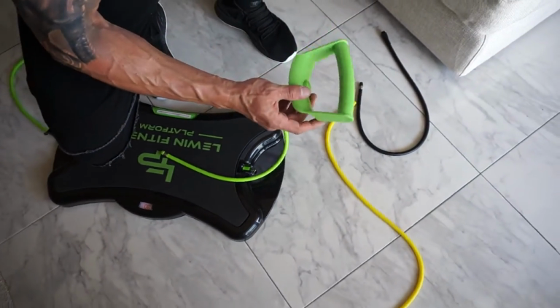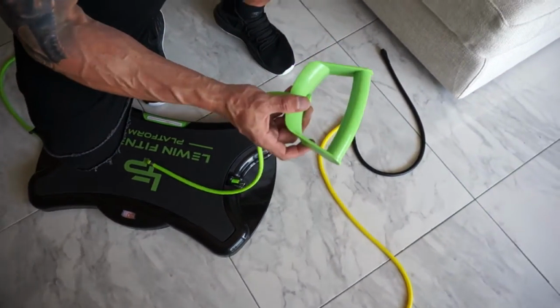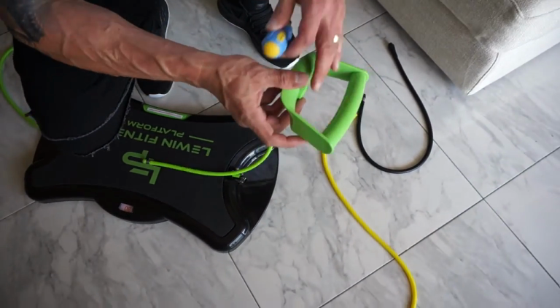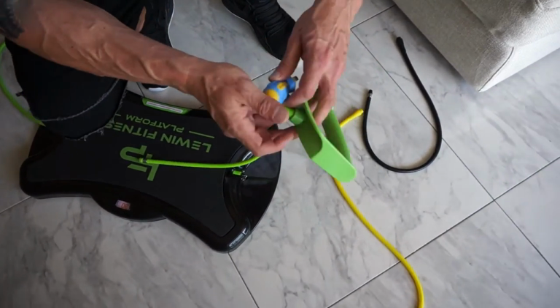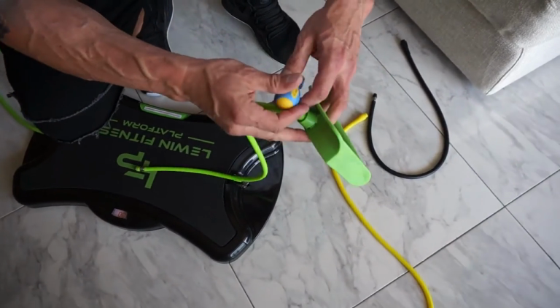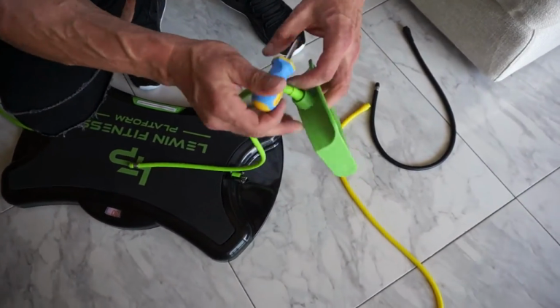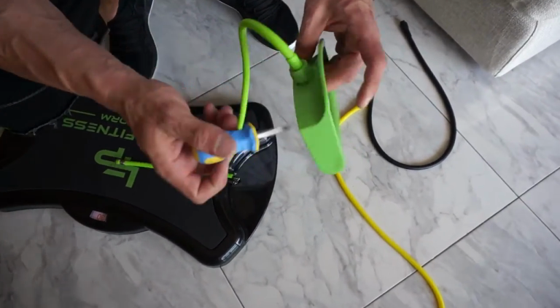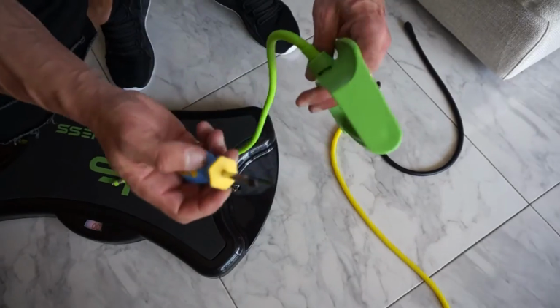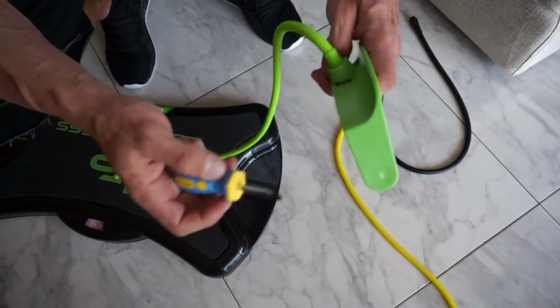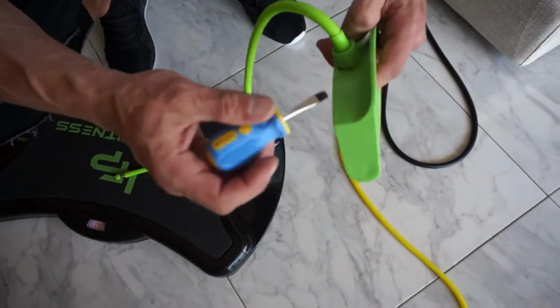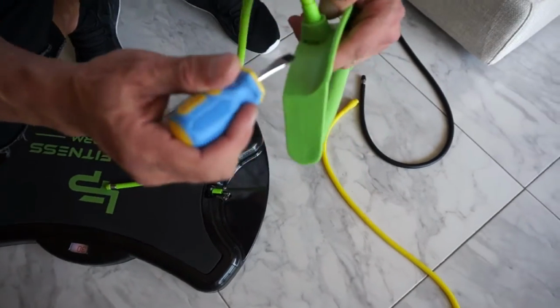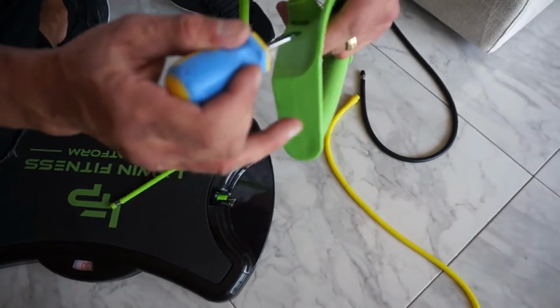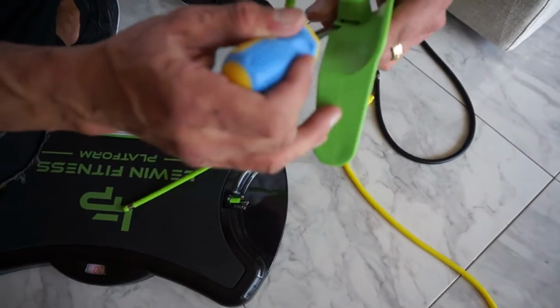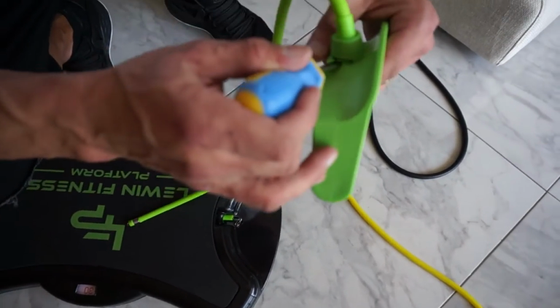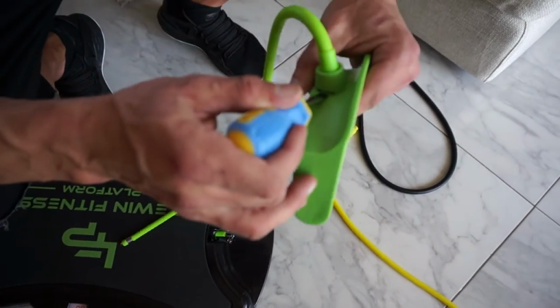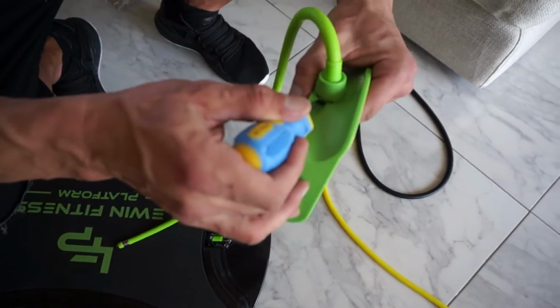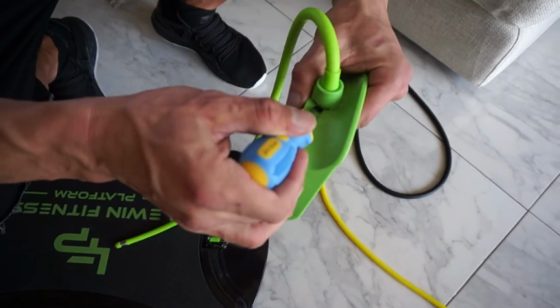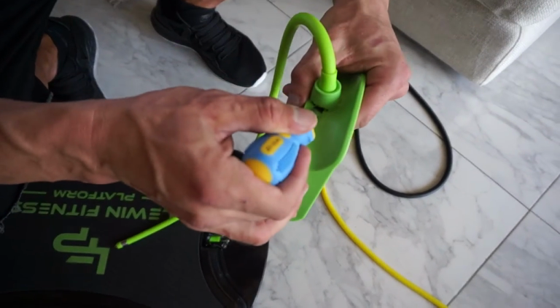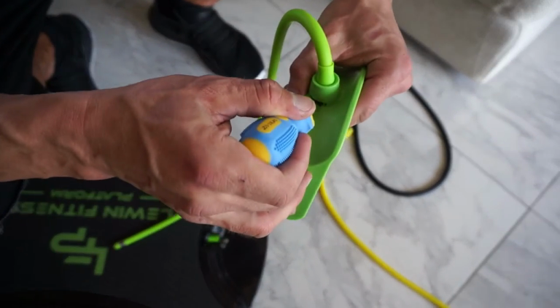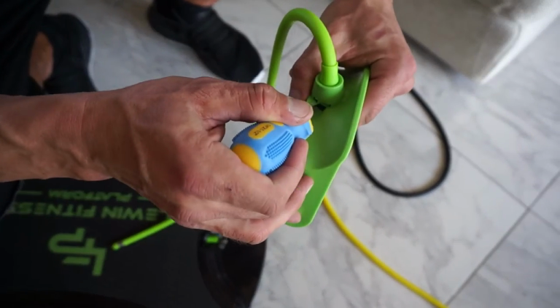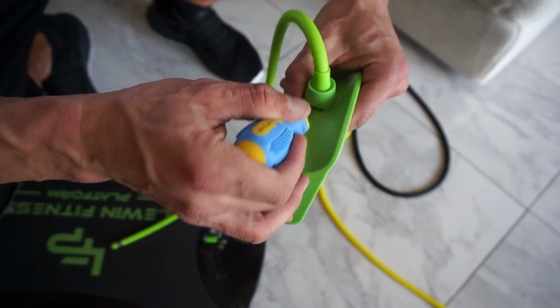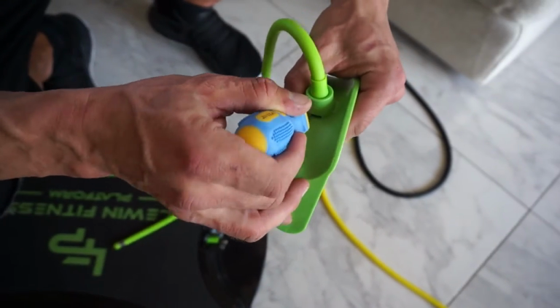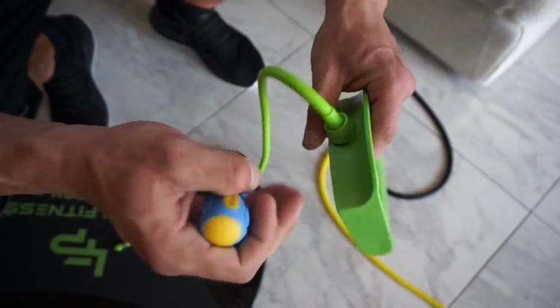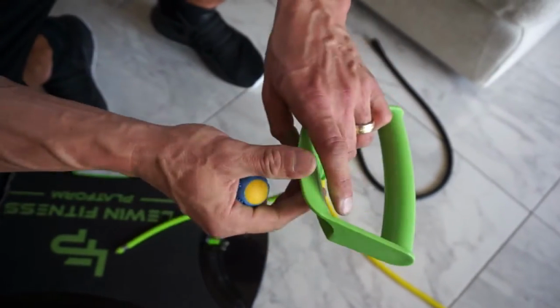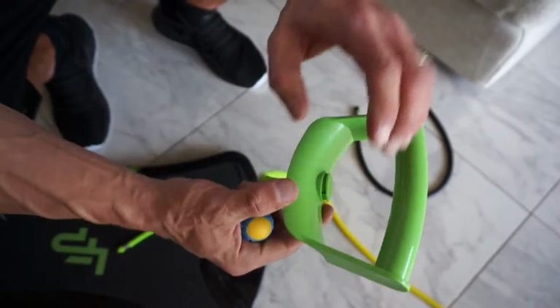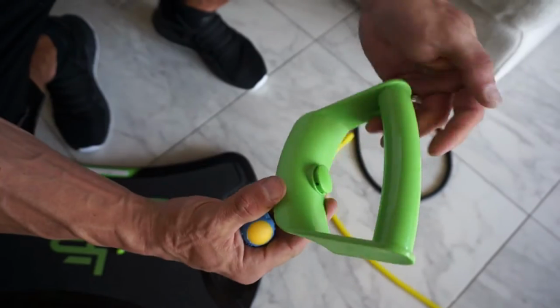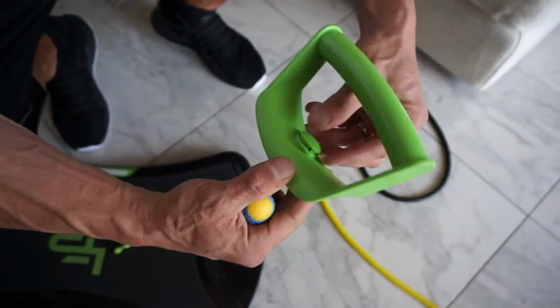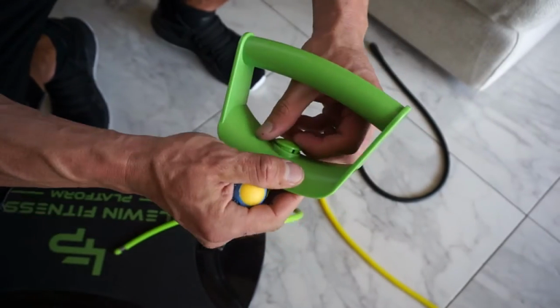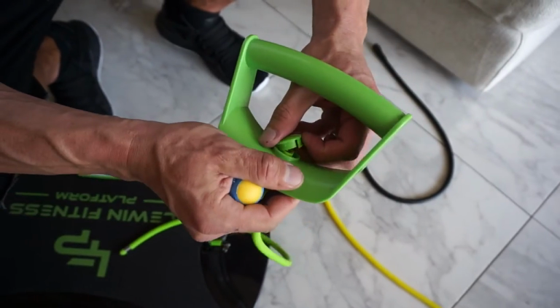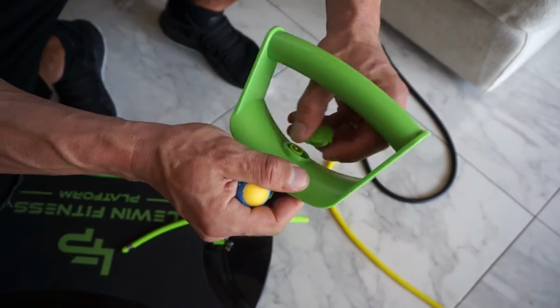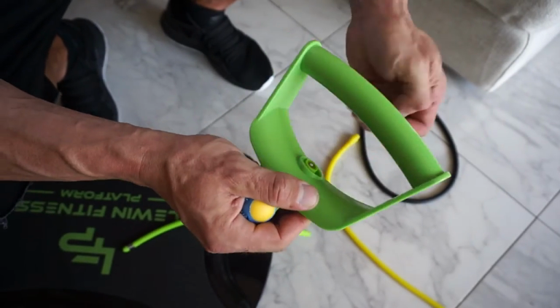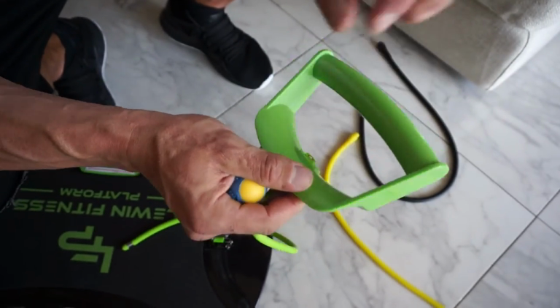And ladies, if you have nails, good for you. Unfortunately I need to use a little tool just to press it, and it comes out very easily.